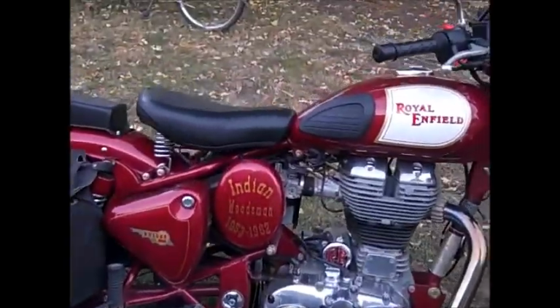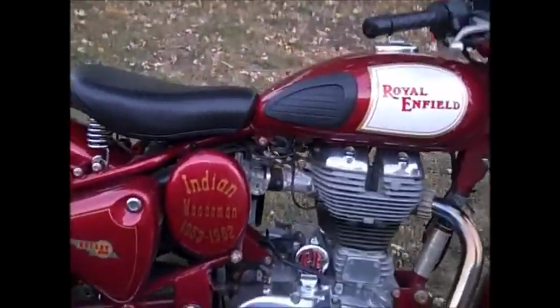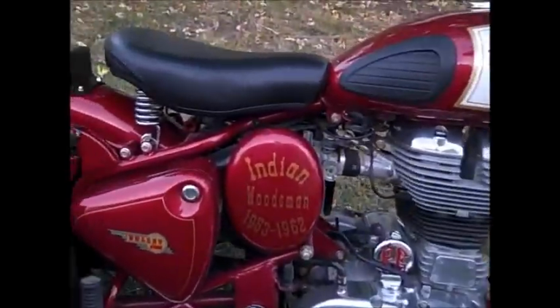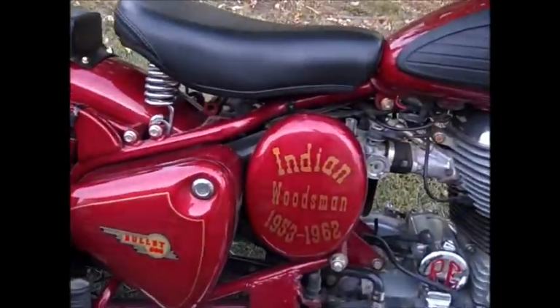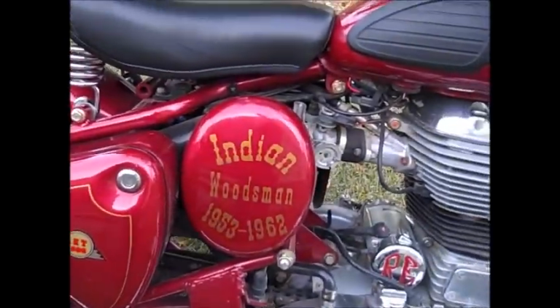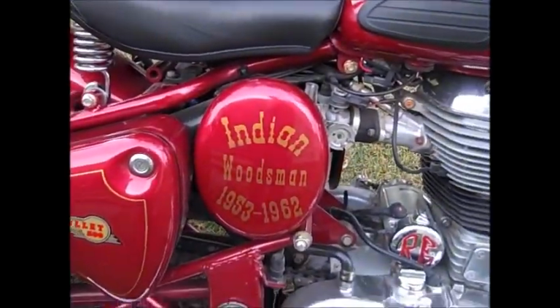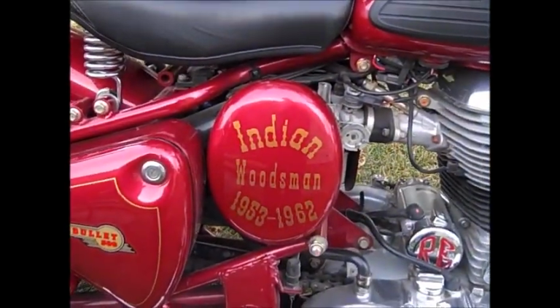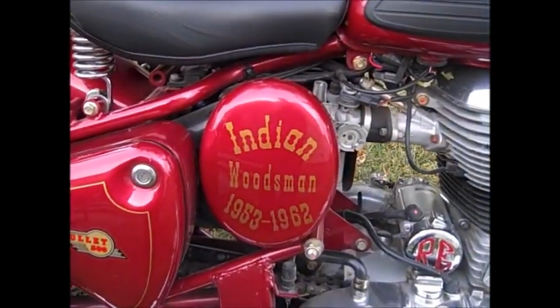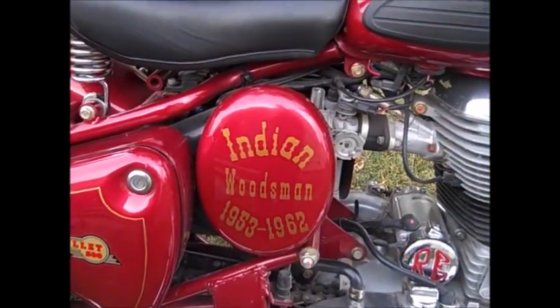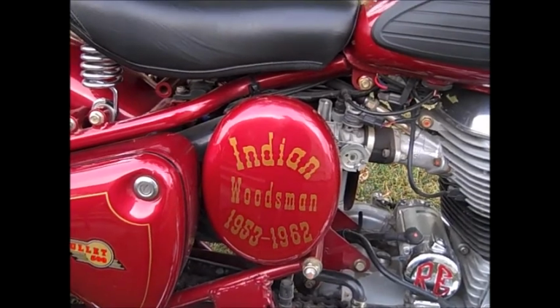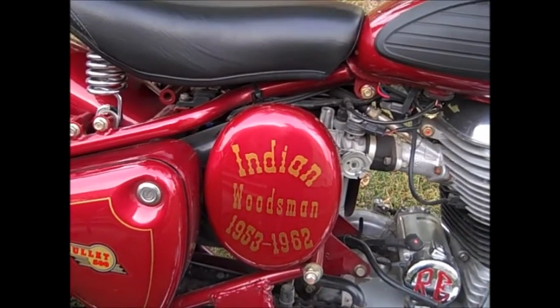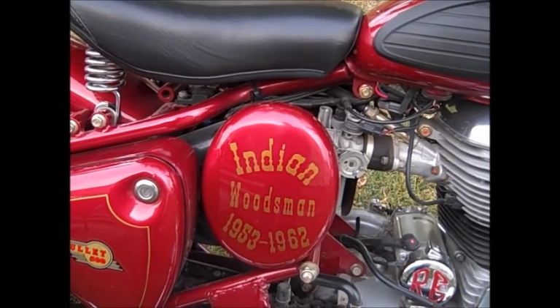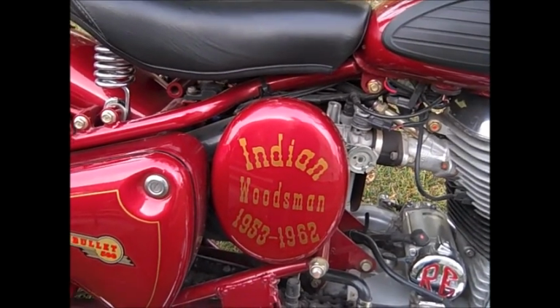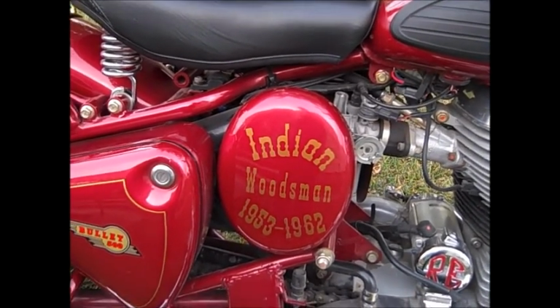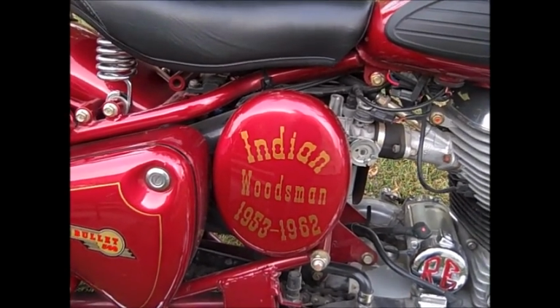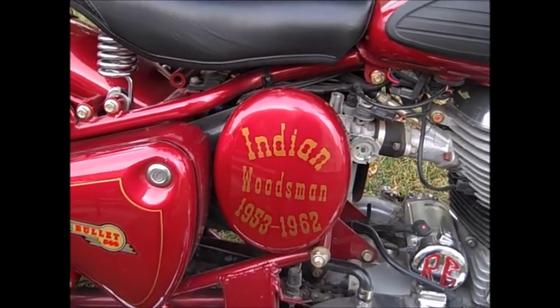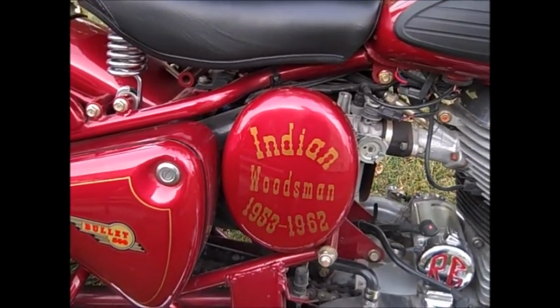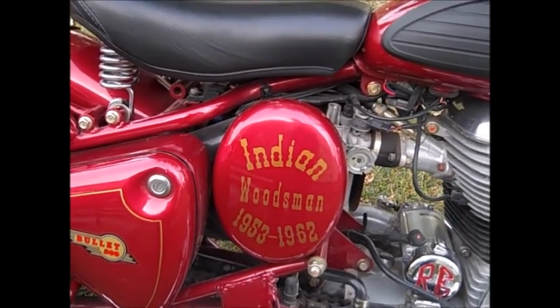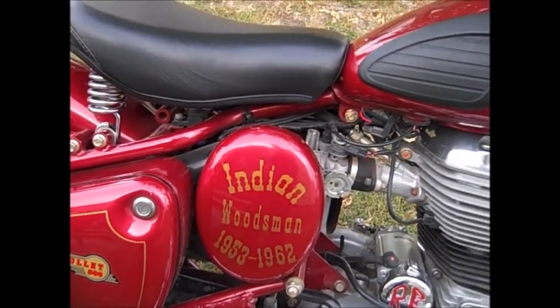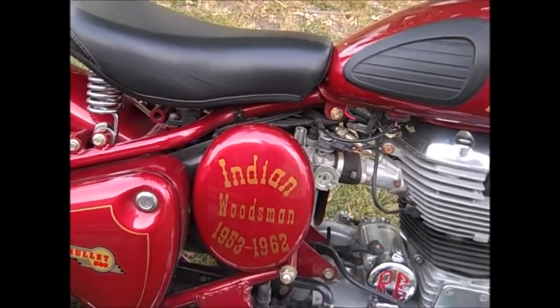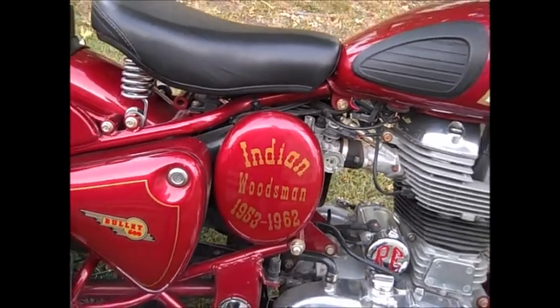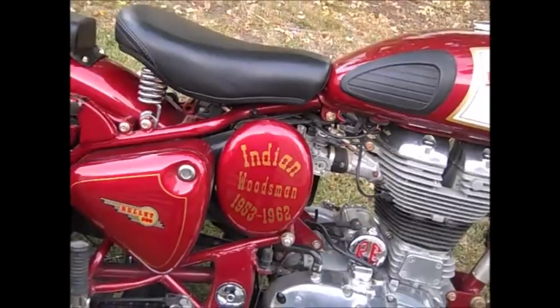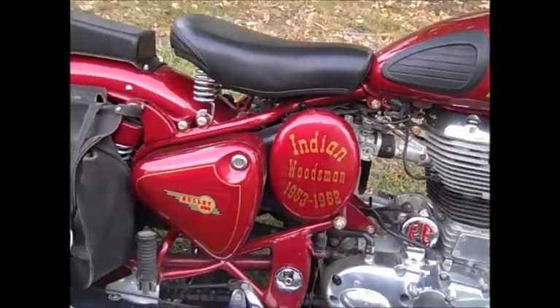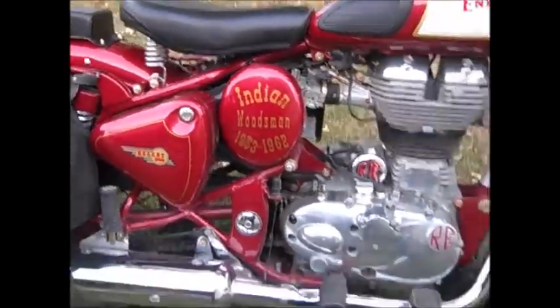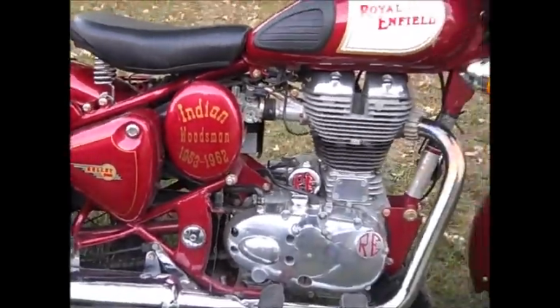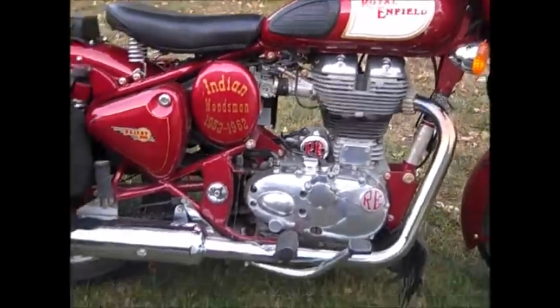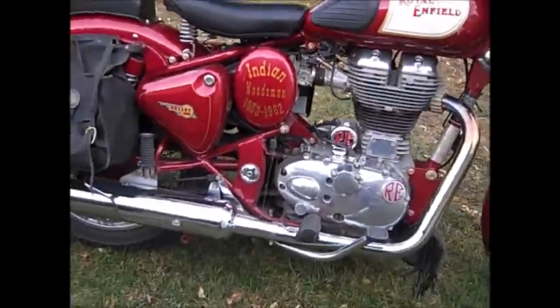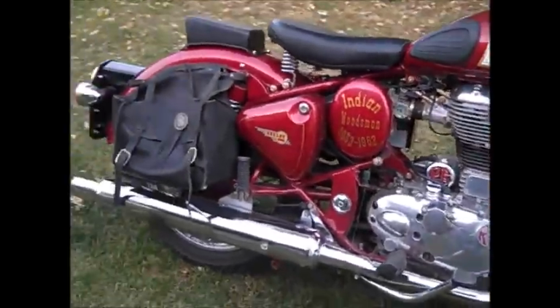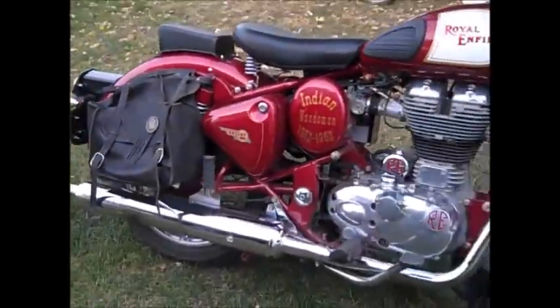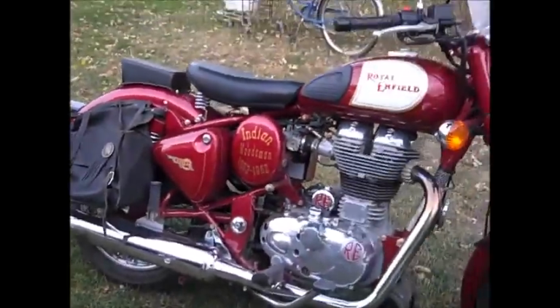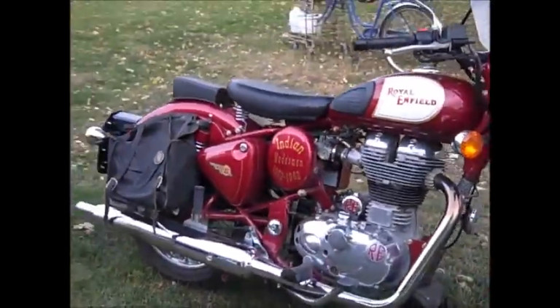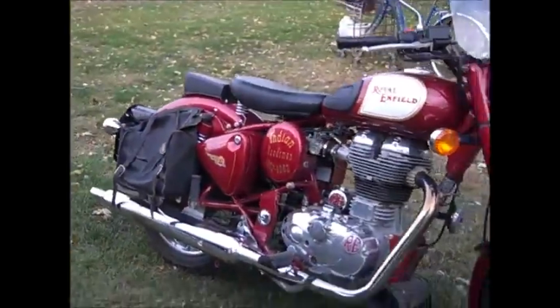In the 50s, these were the Indian, produced in the 500 and 250s. The 500's obvious. The 250s were called the Fire Arrow.